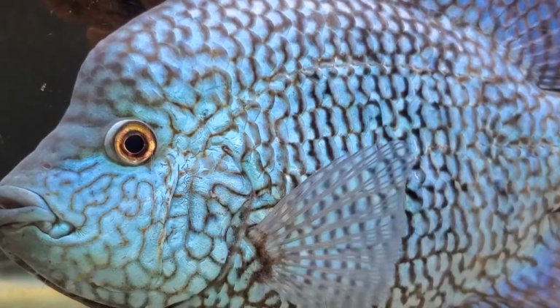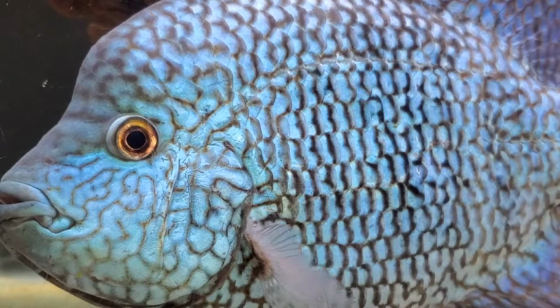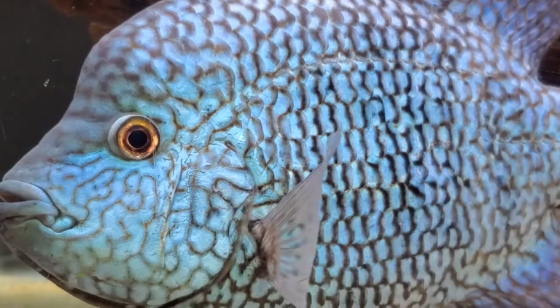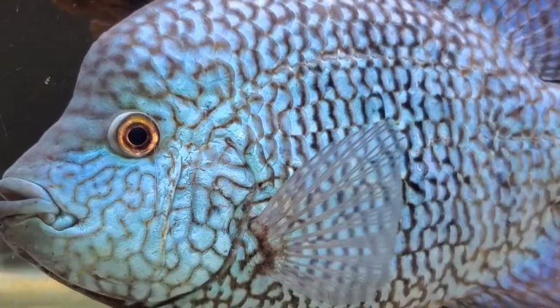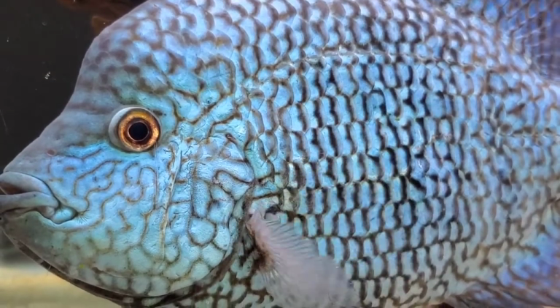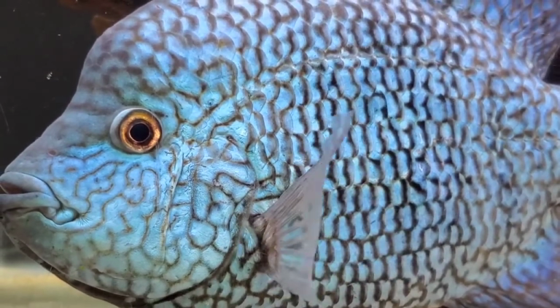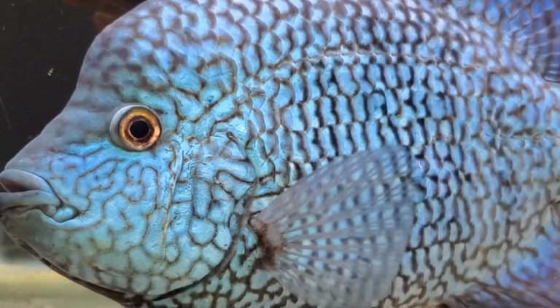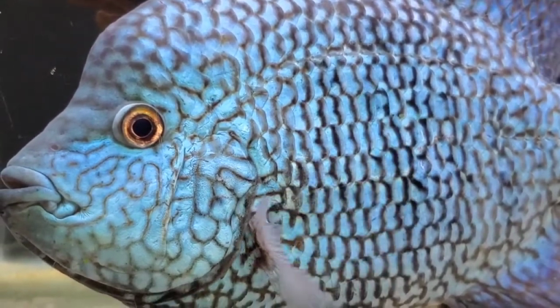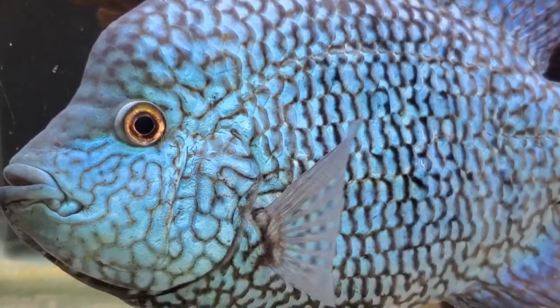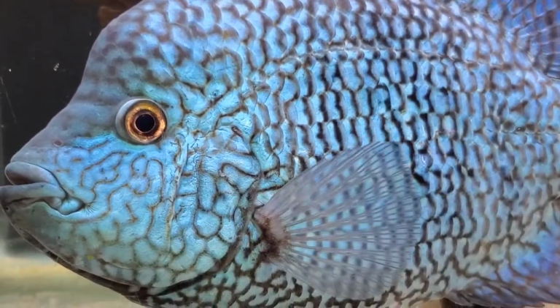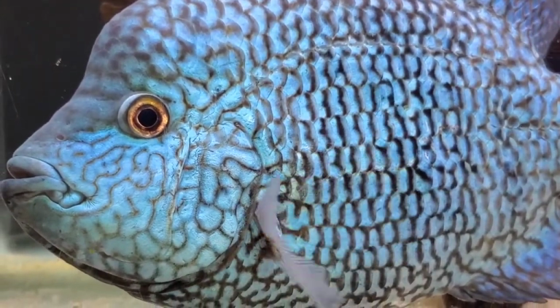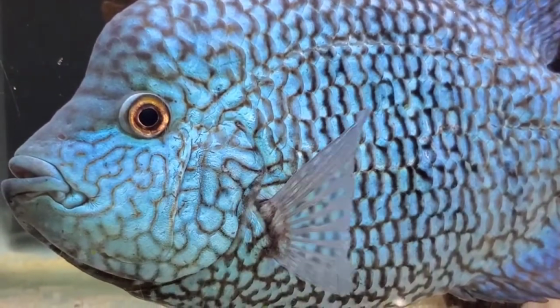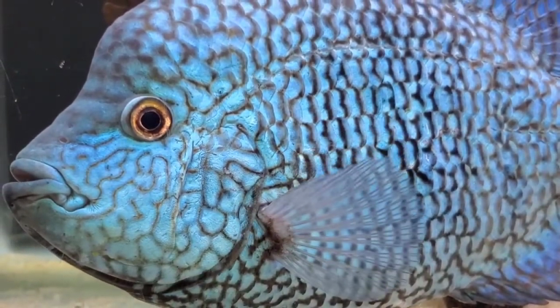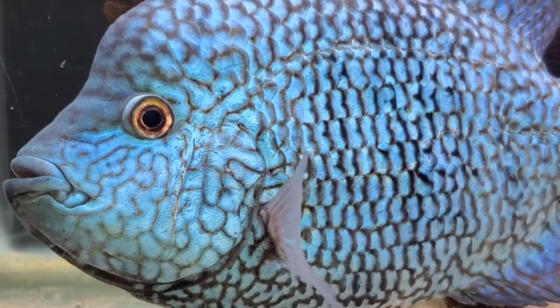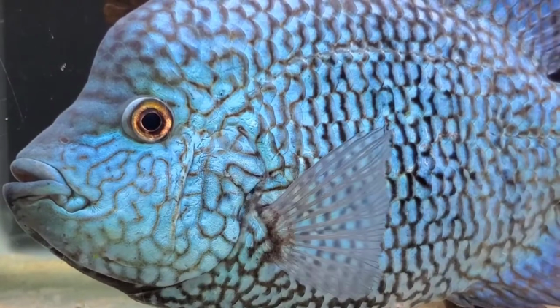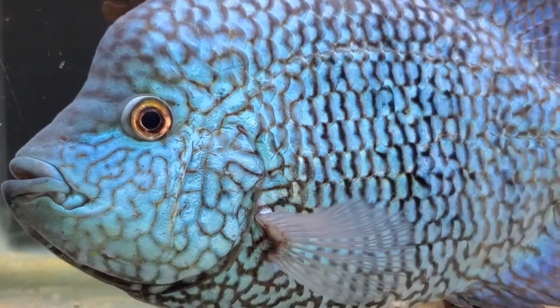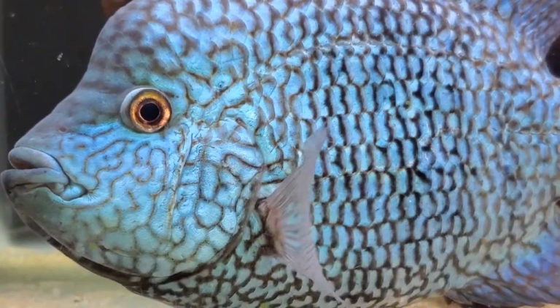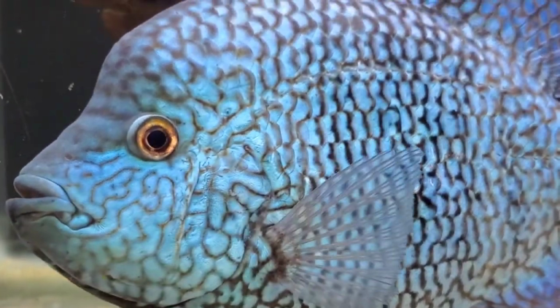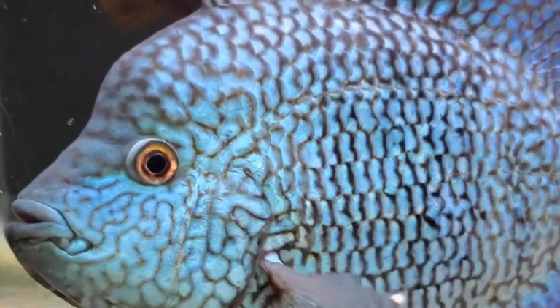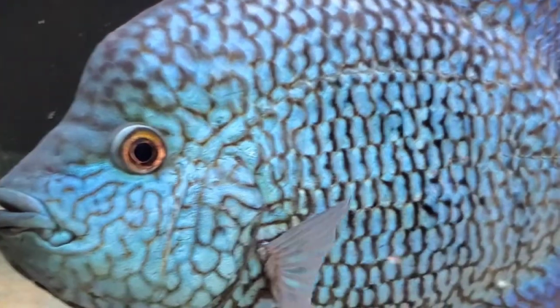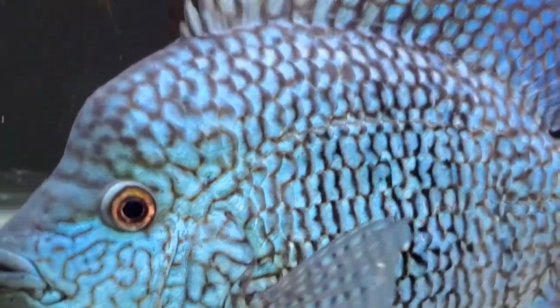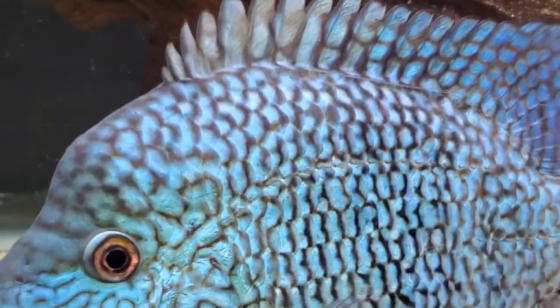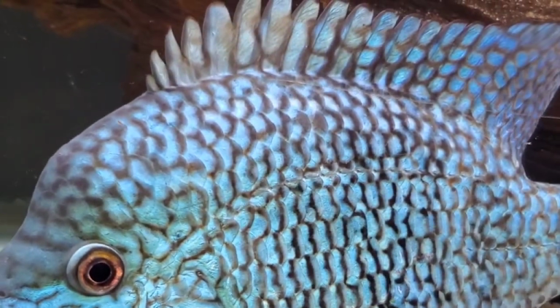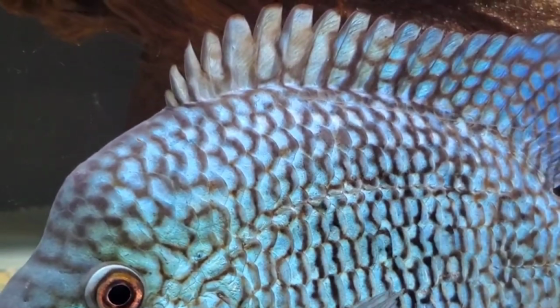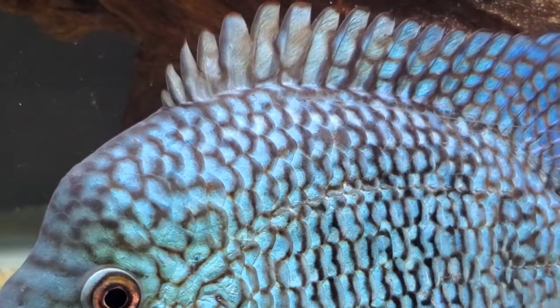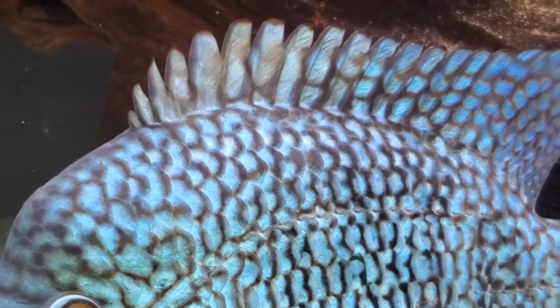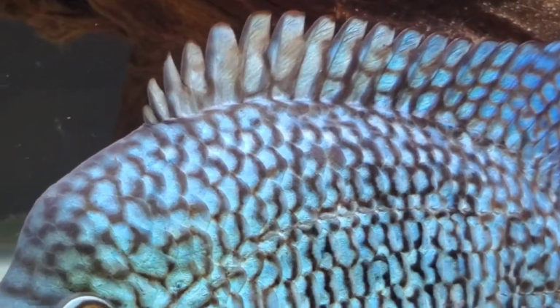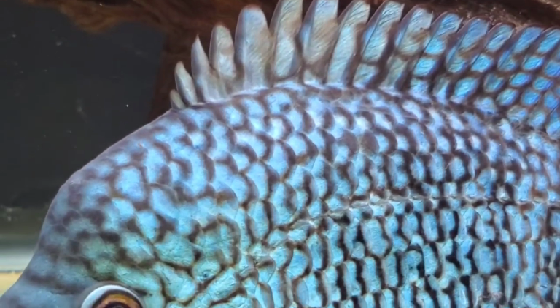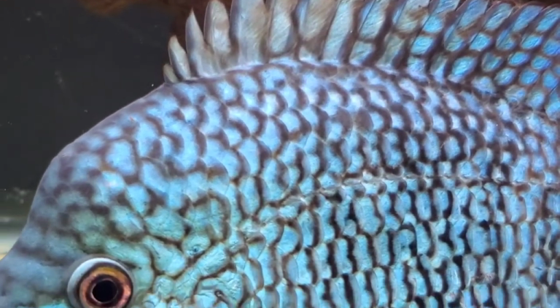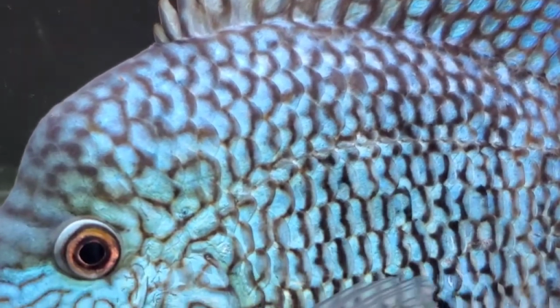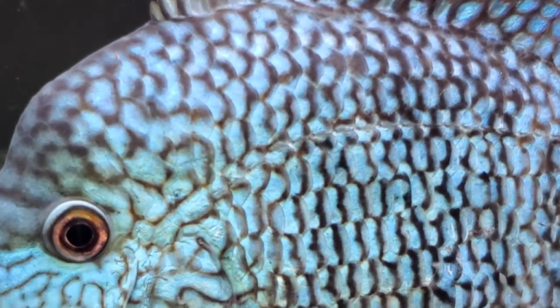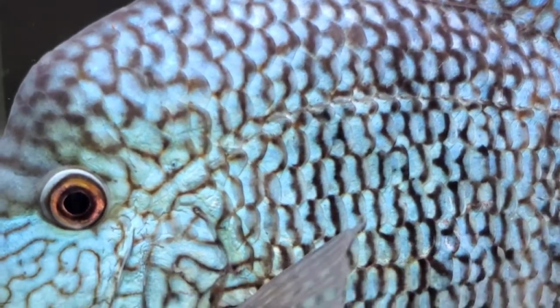For me, the coolest thing about this fish is its striking coloration and intricate patterns. Just look at that blue and green and aqua — it's iridescent, it's electric. And if you see it in person, the camera just doesn't do it justice.